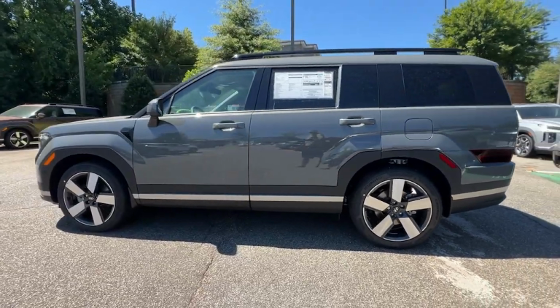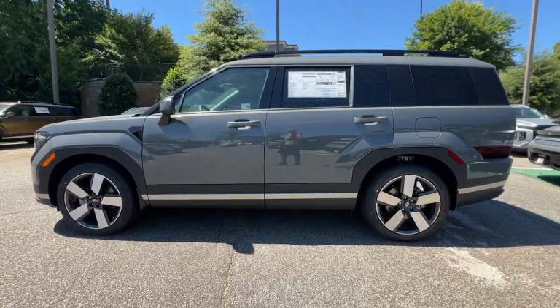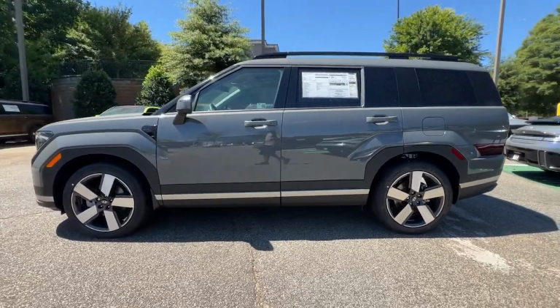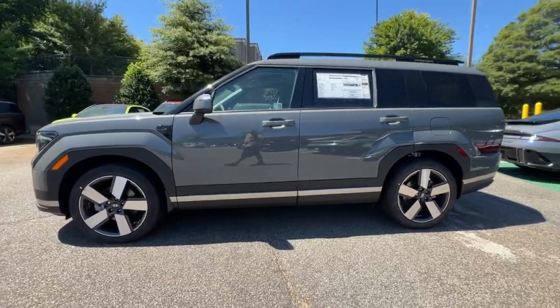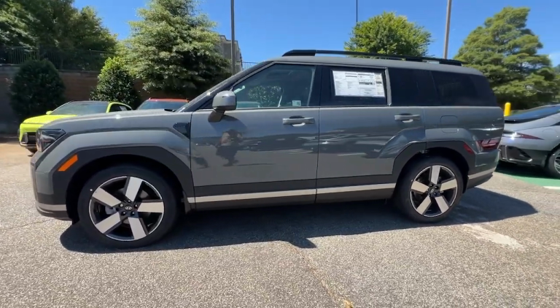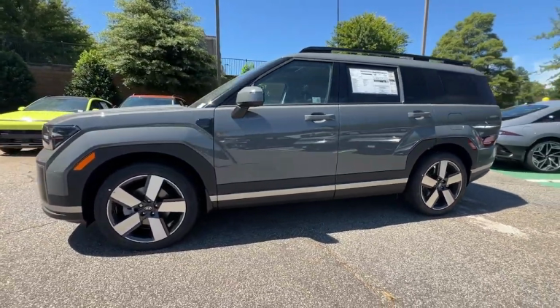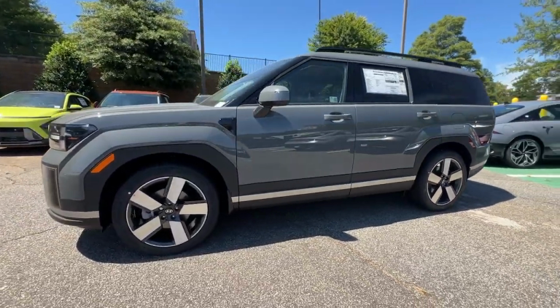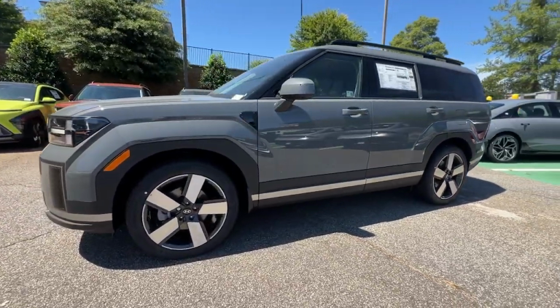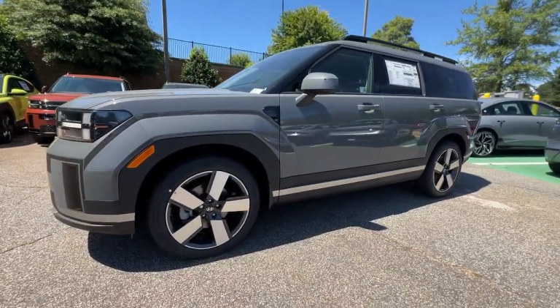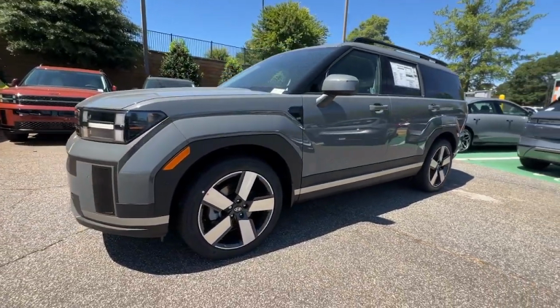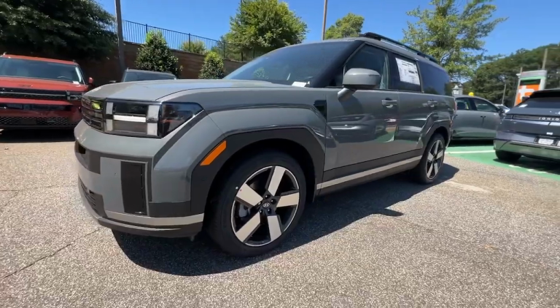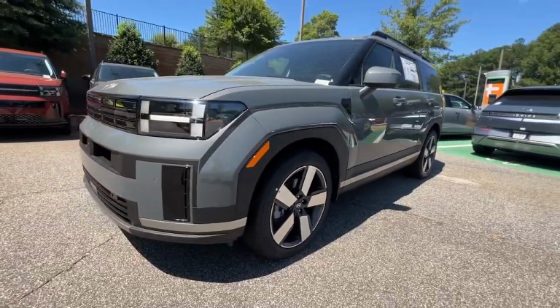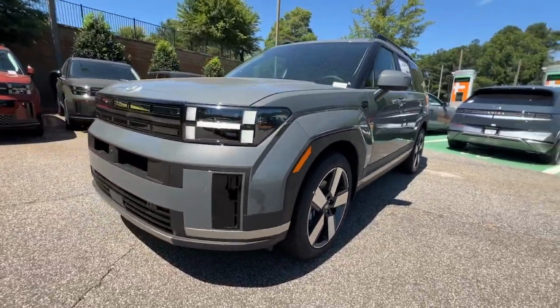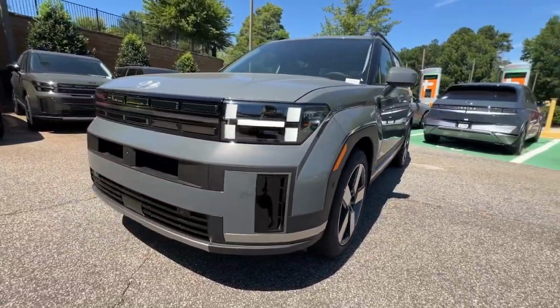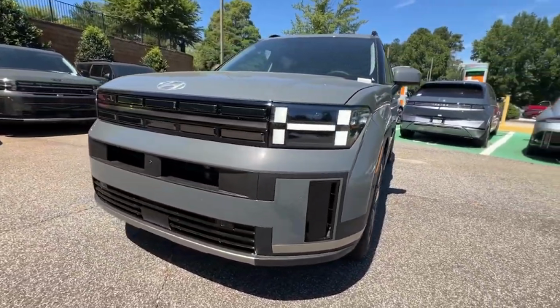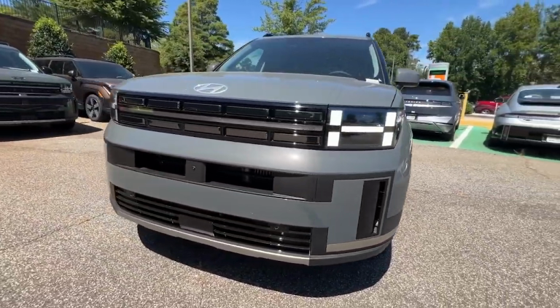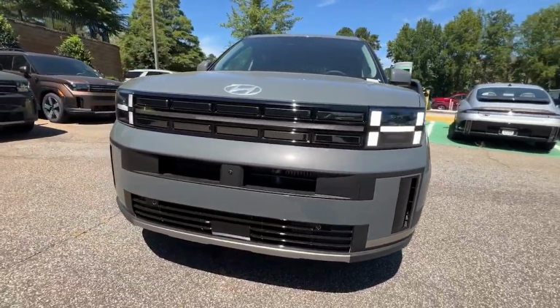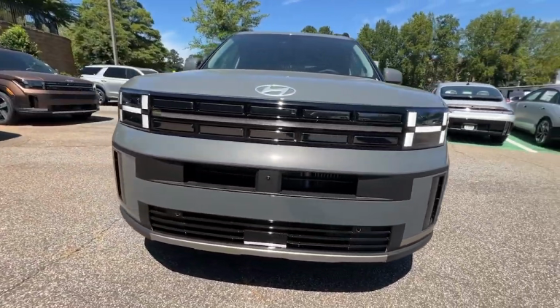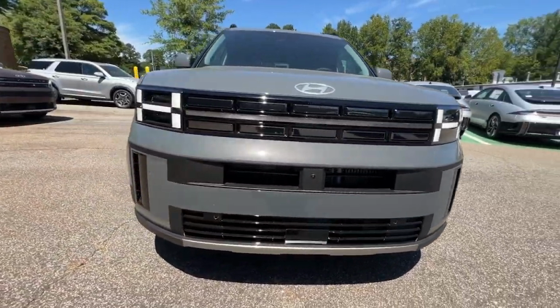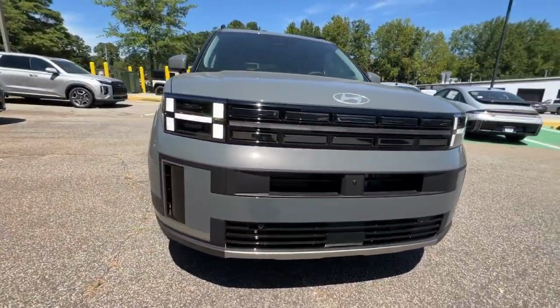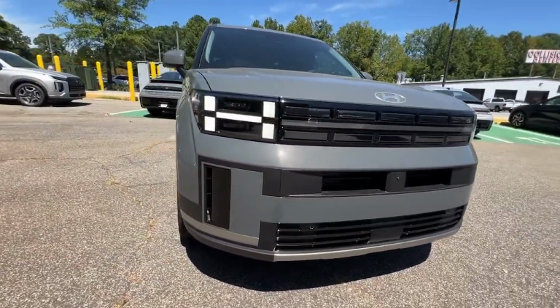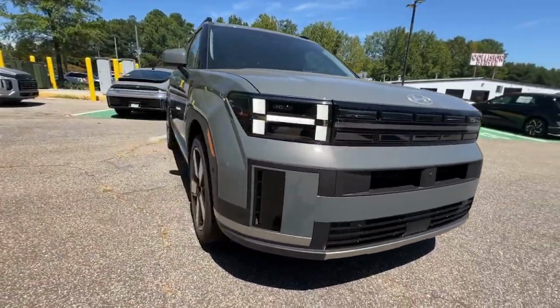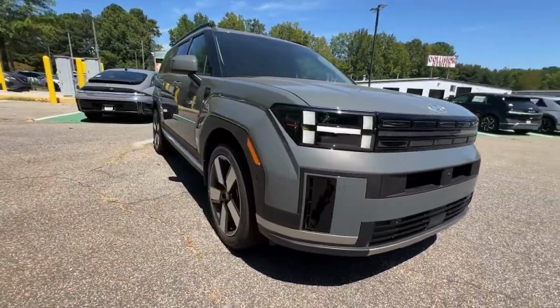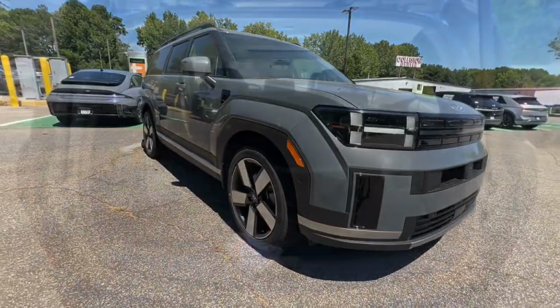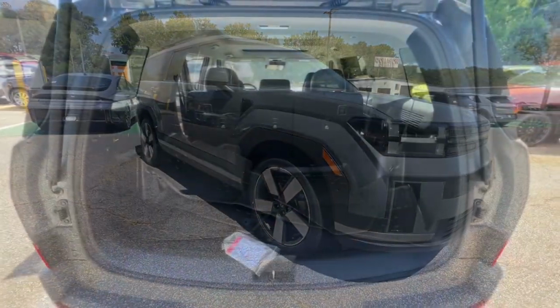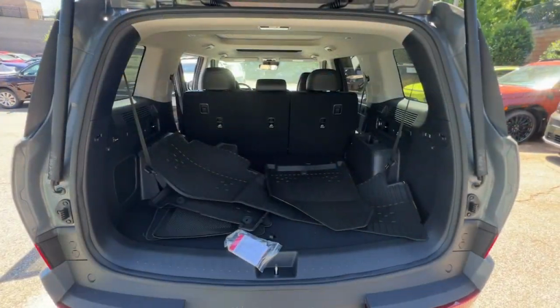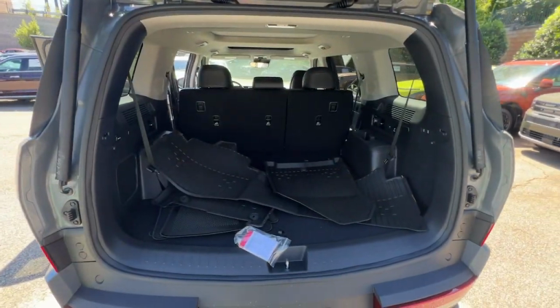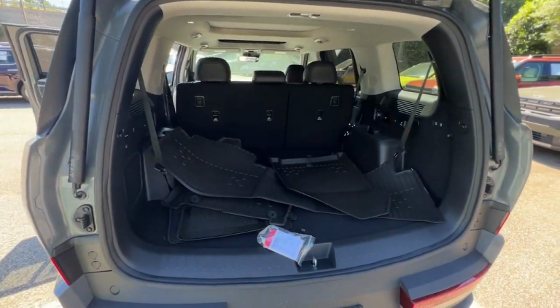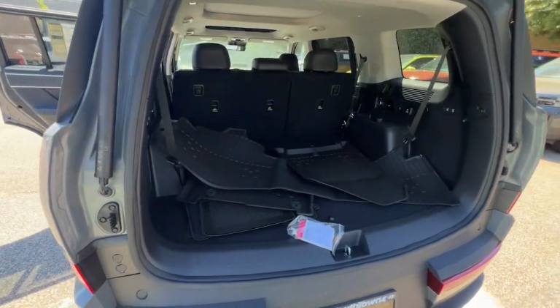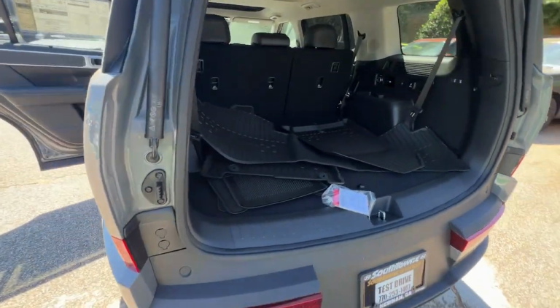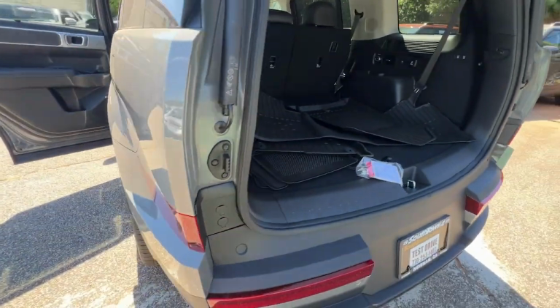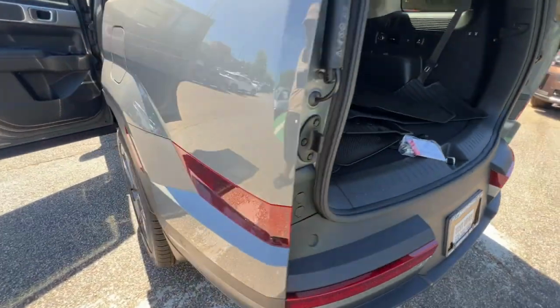Heated steering wheel, Apple CarPlay and/or Android Auto, keyless entry, navigation system, moonroof, heated mirrors, backup camera, satellite radio, cooled front seat, power liftgate.